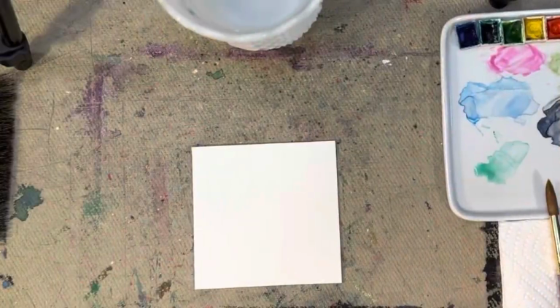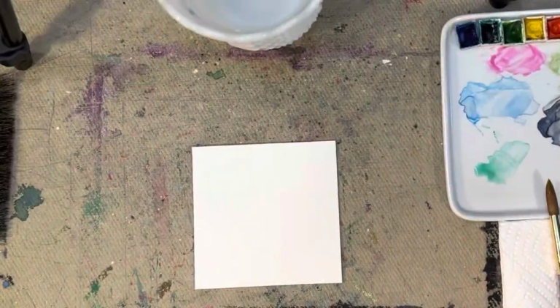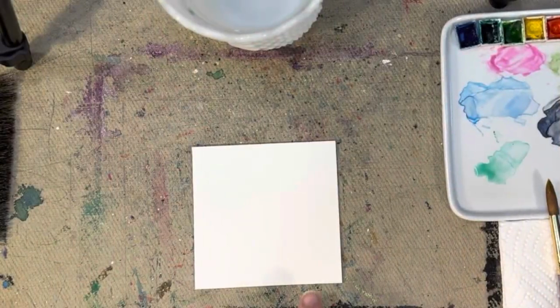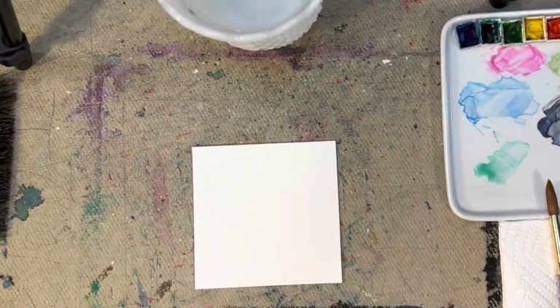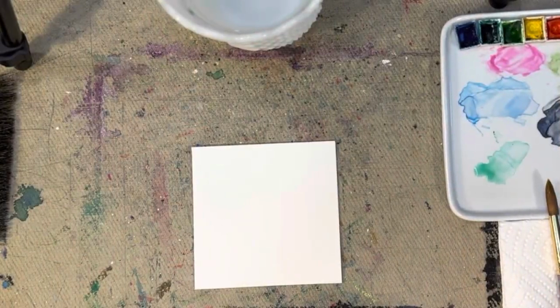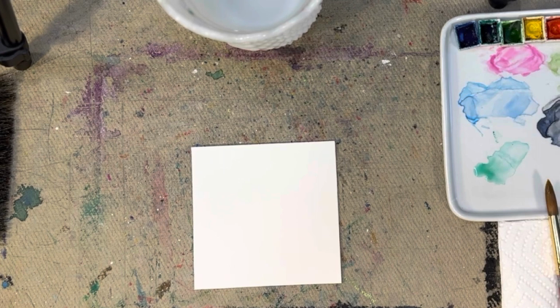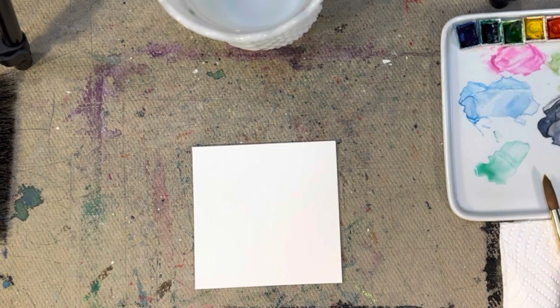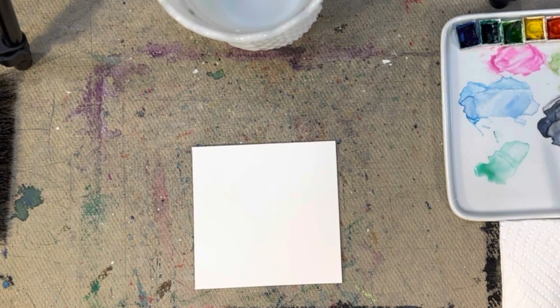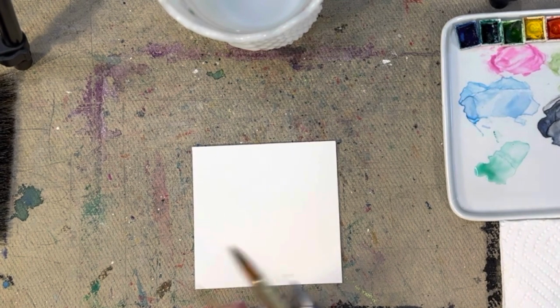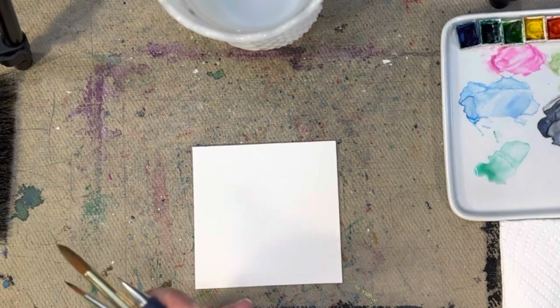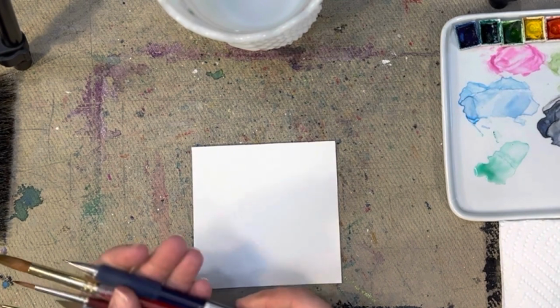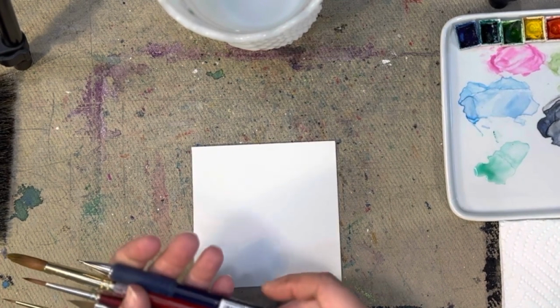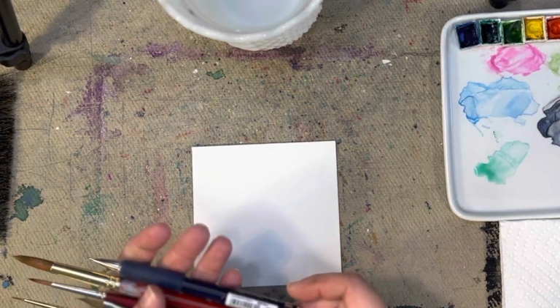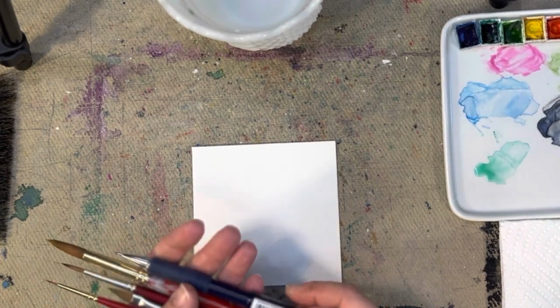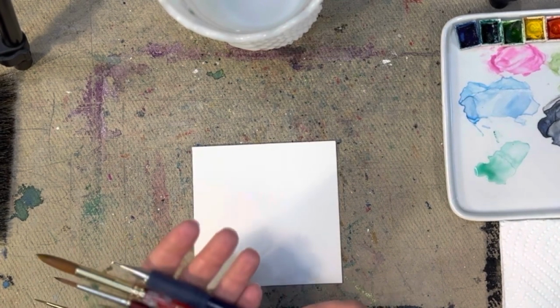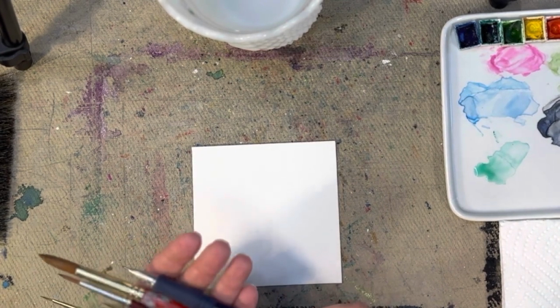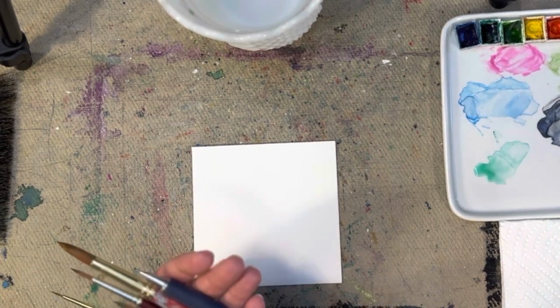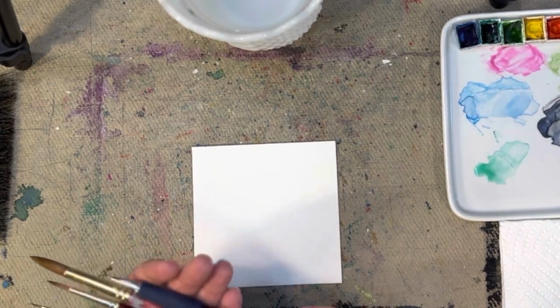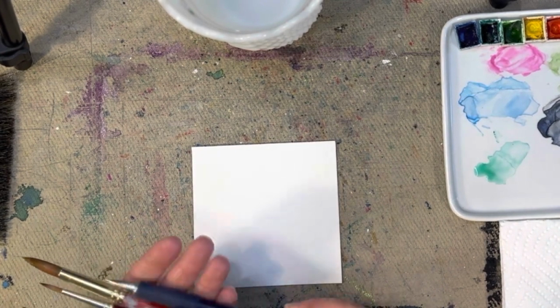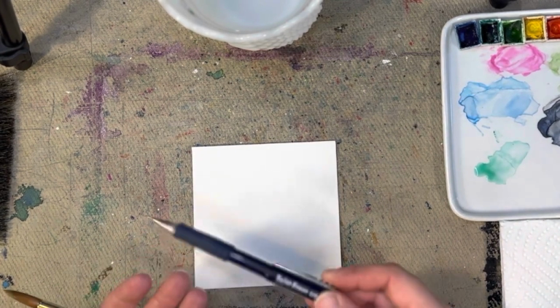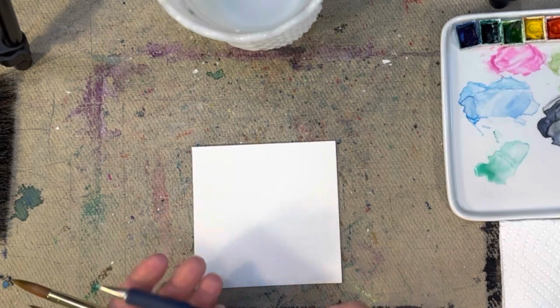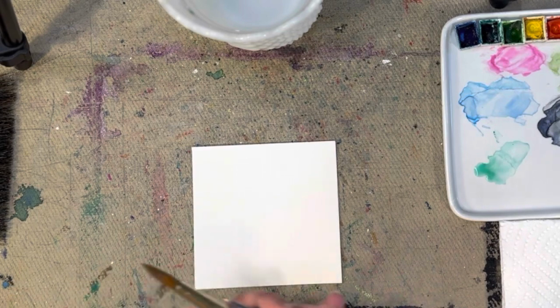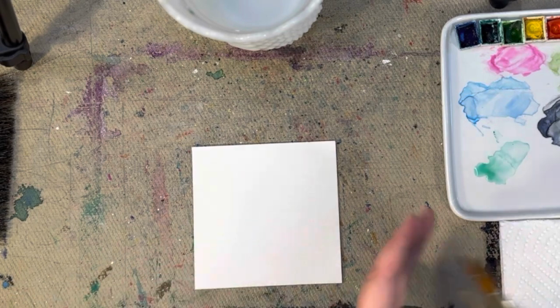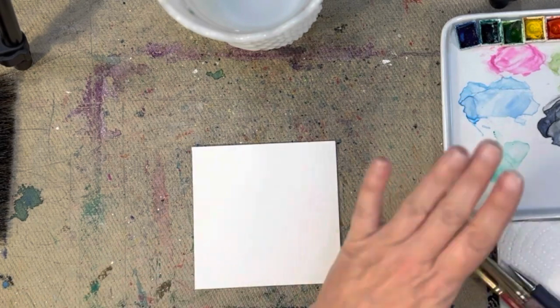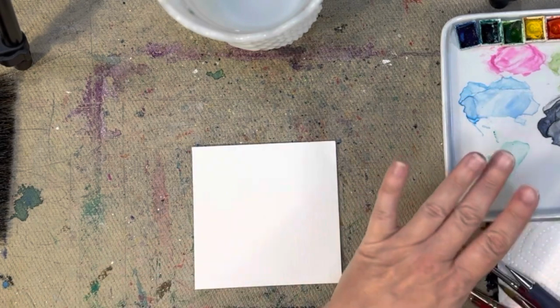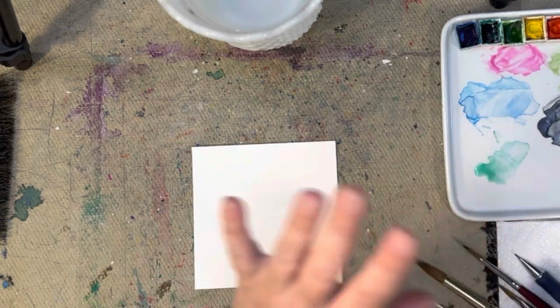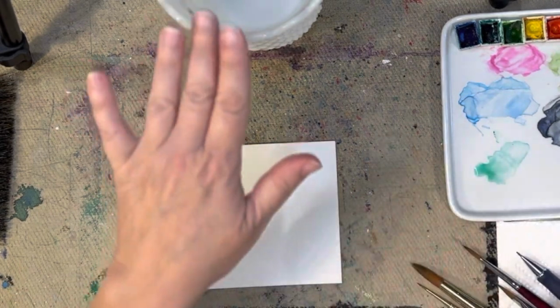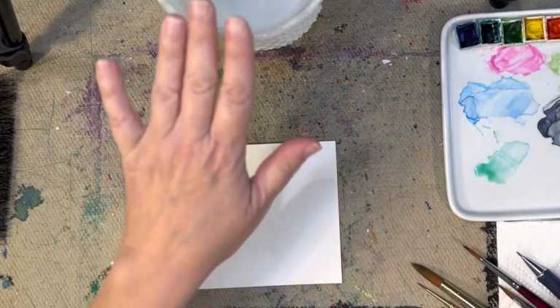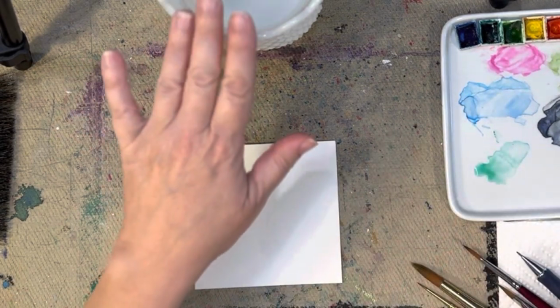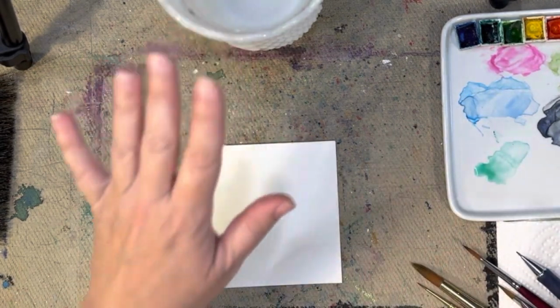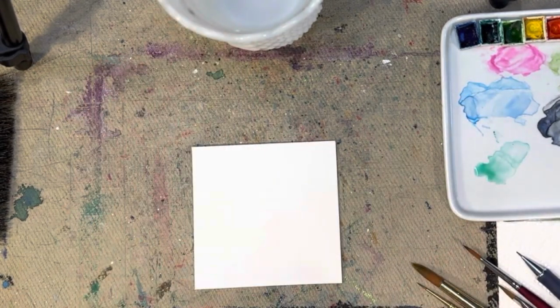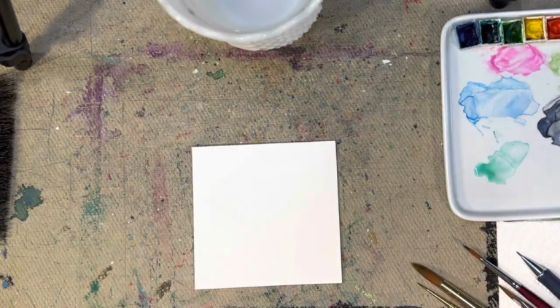To get started, we've got our Arches watercolor paper. I've got some paintbrushes here — I'll let you know what size I'm using as I go along. I've got my pencil, my watercolors, my water, and my paper towel.